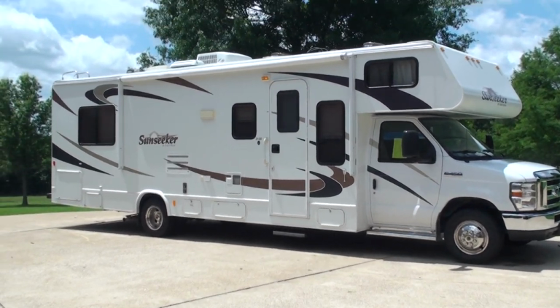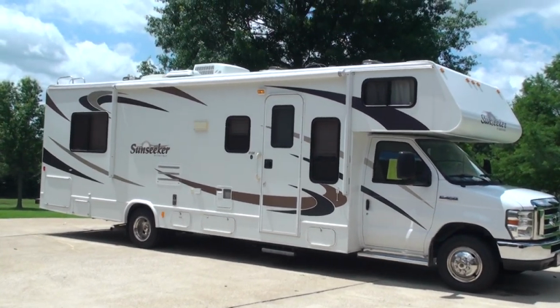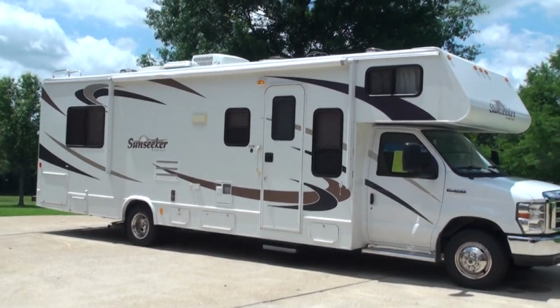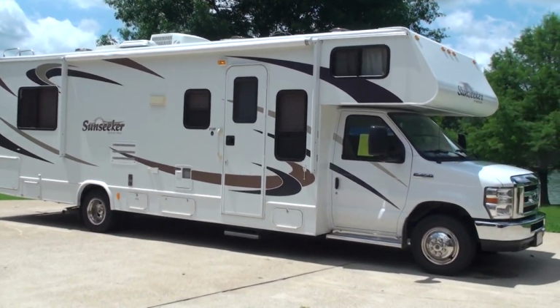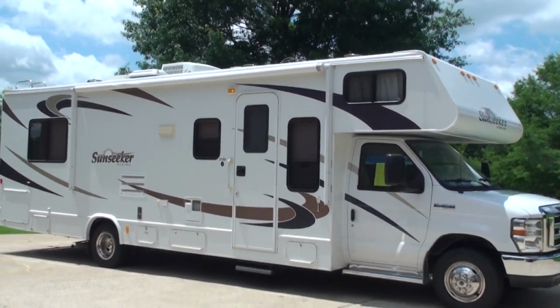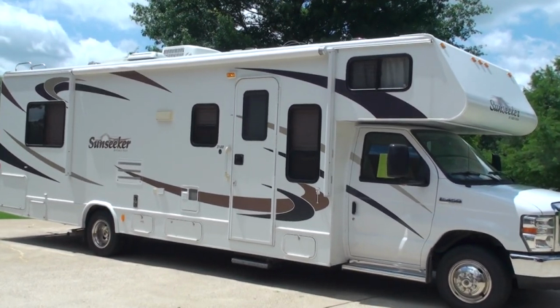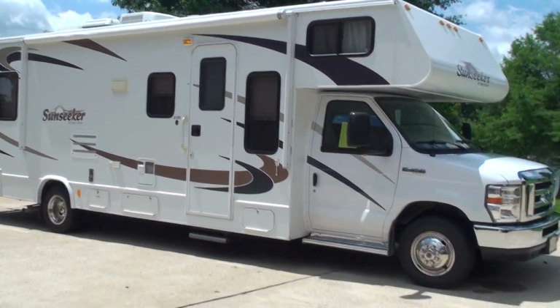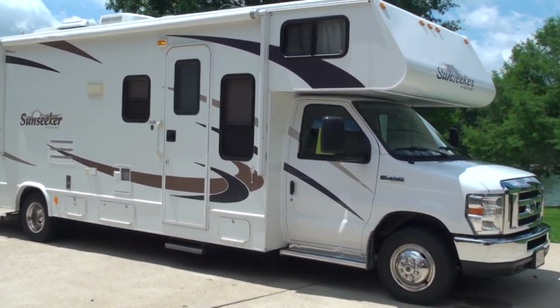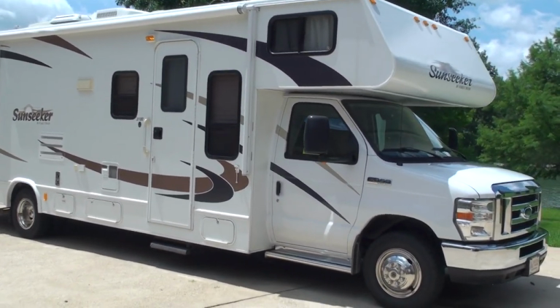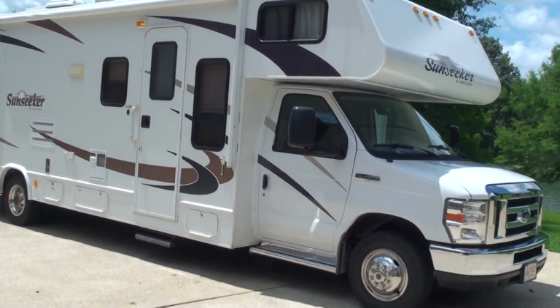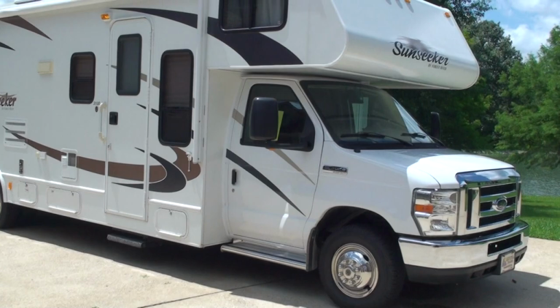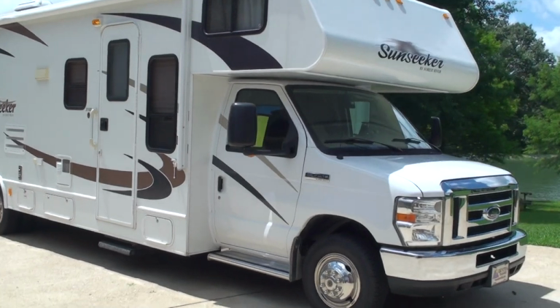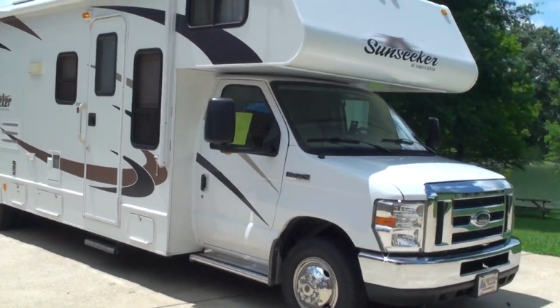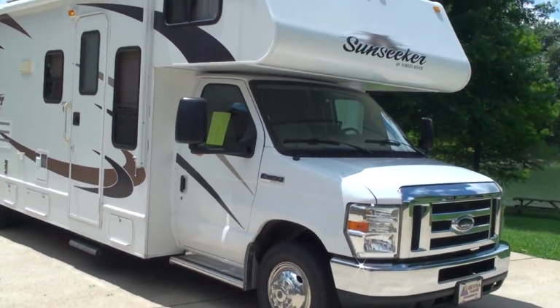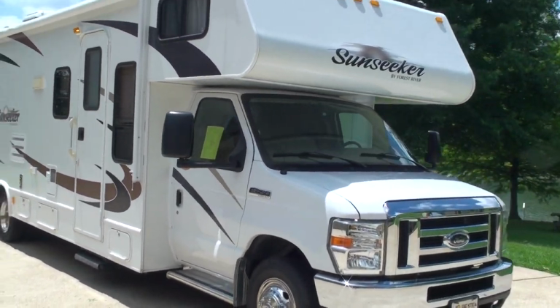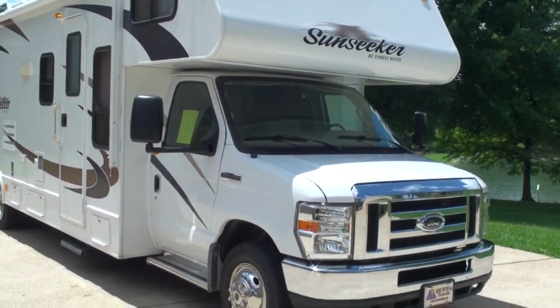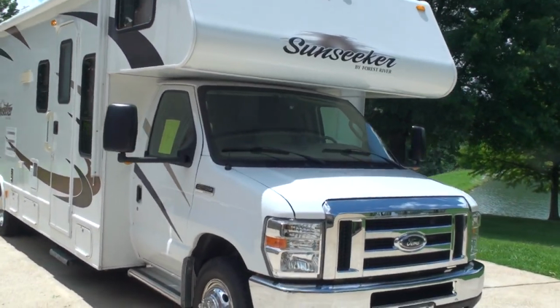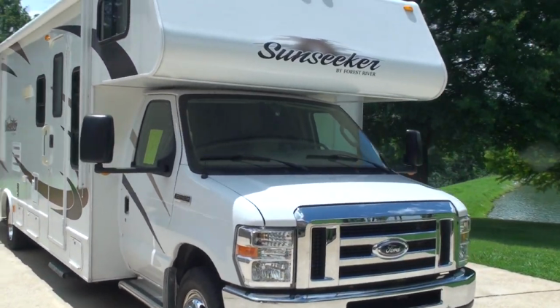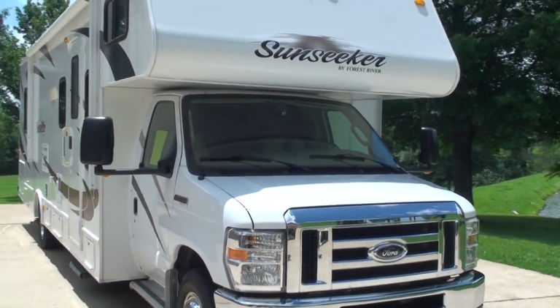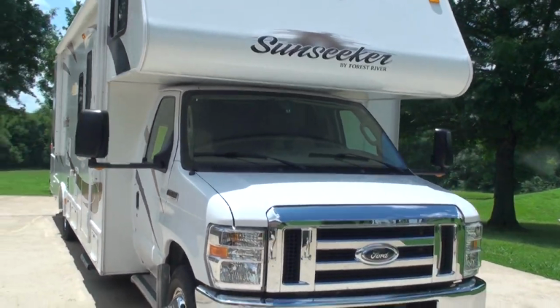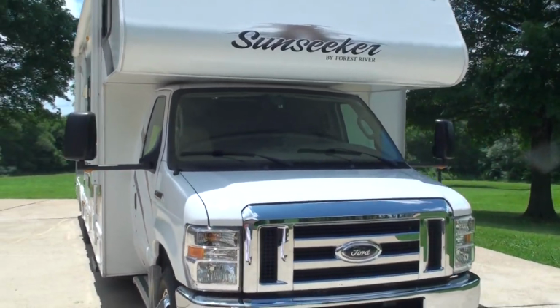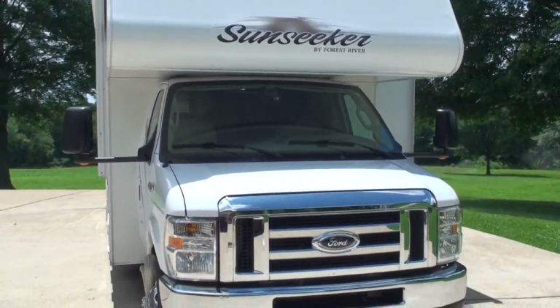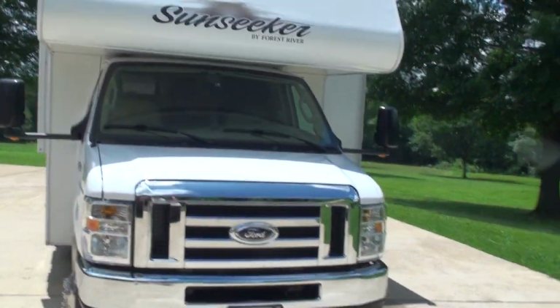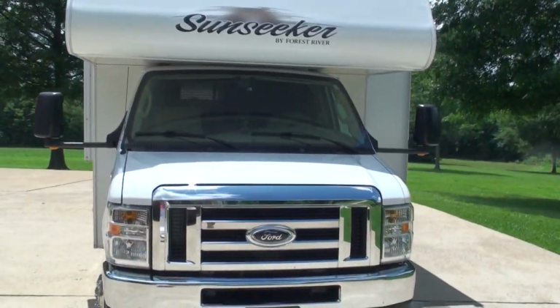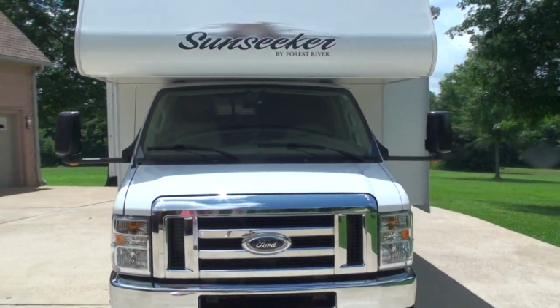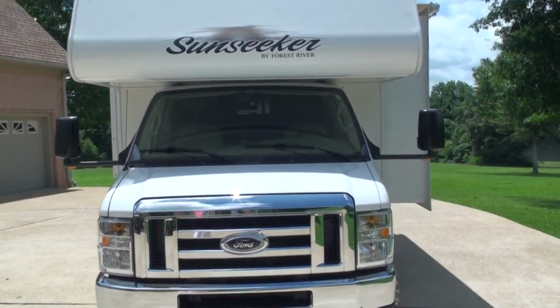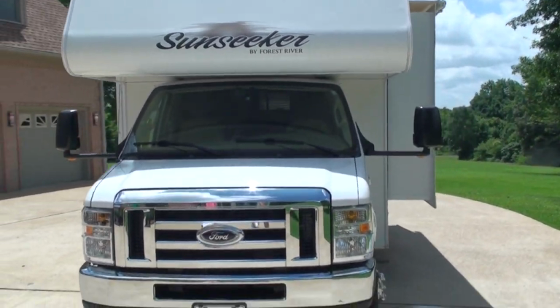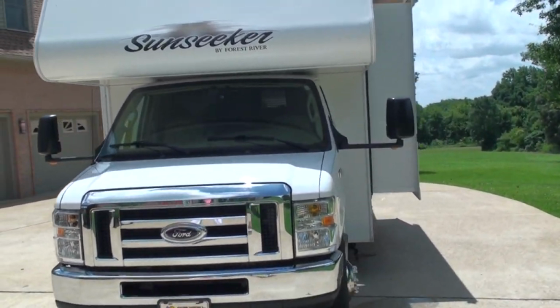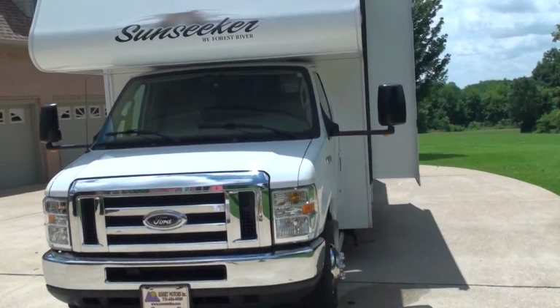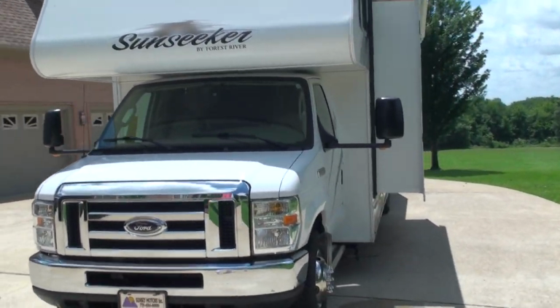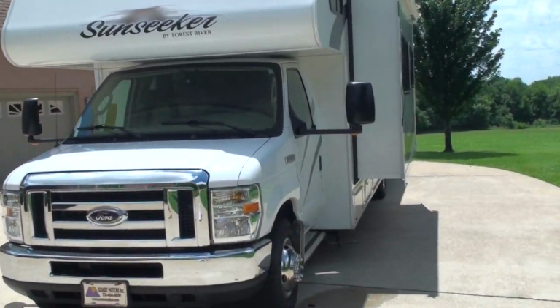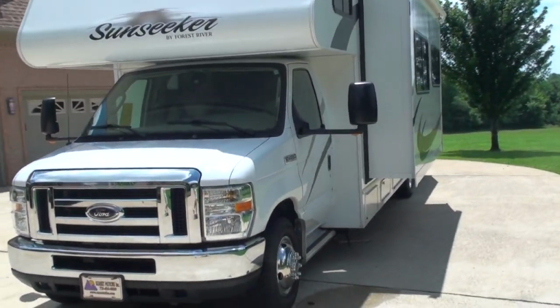Welcome to Sunset Motors. My name is Frank Gerard. This is a sharp 2009 Class C Motorhome — the Sunseeker by Forest River. Beautiful unit.